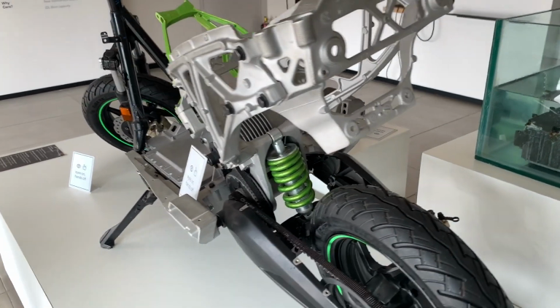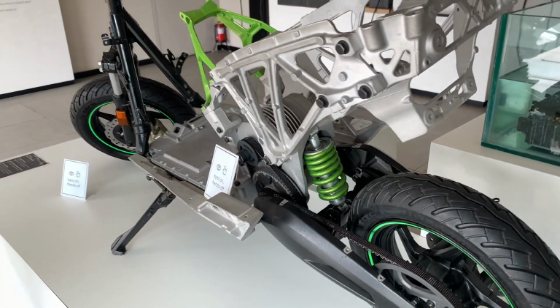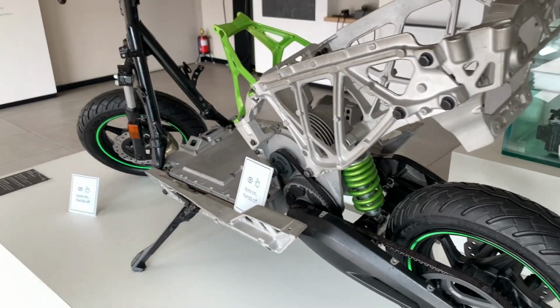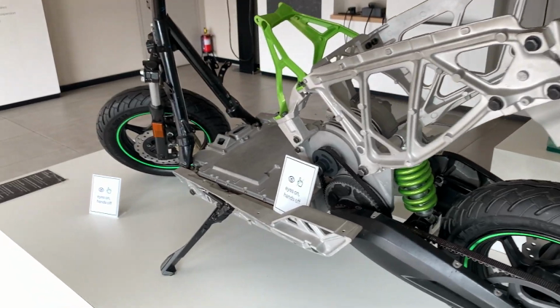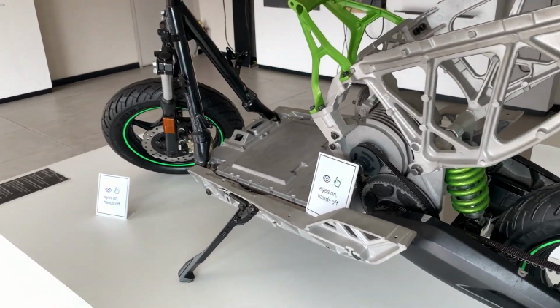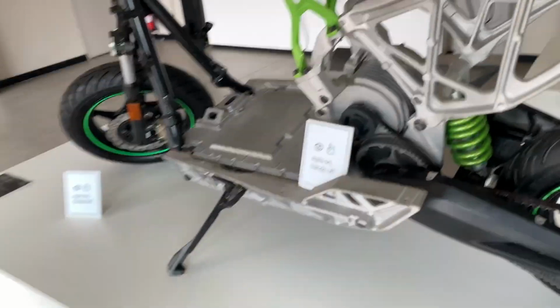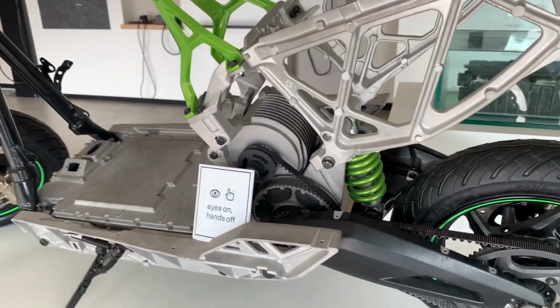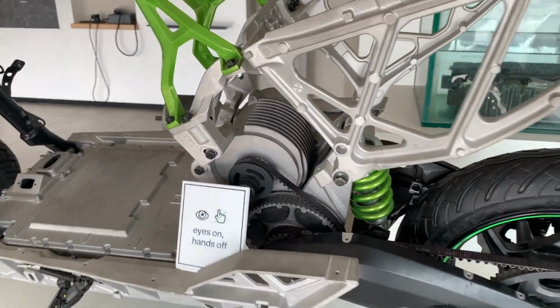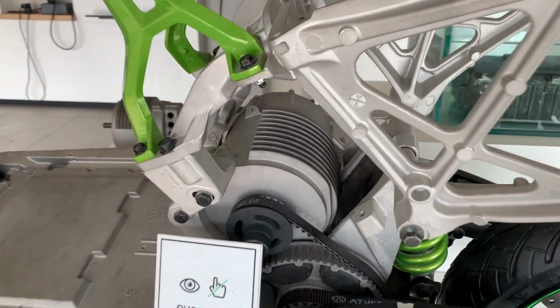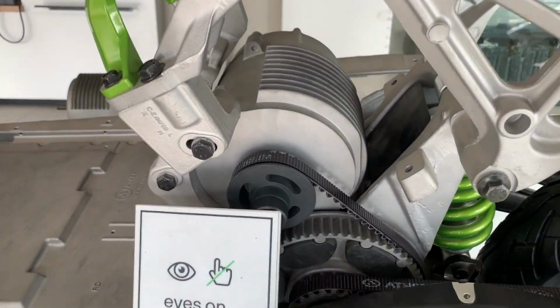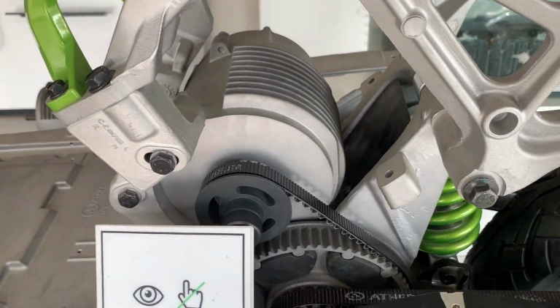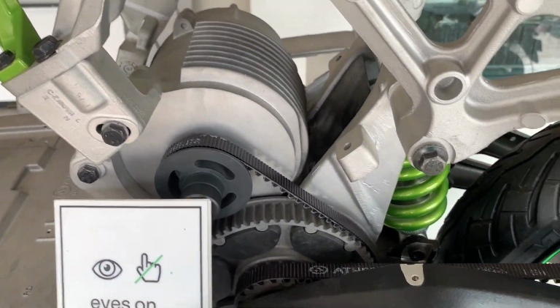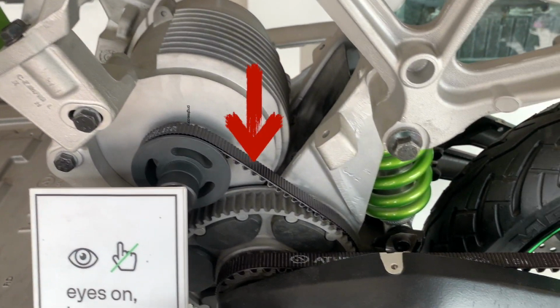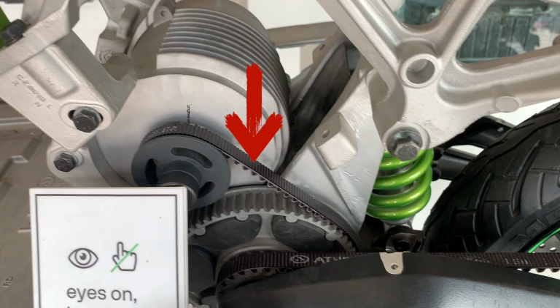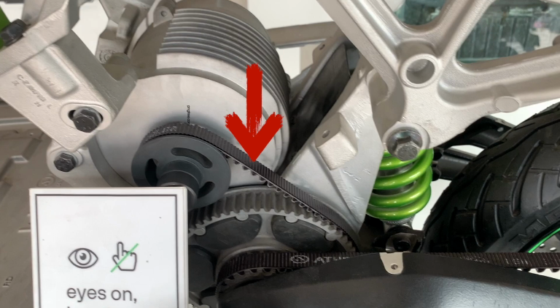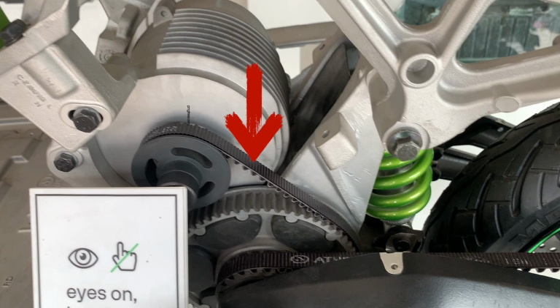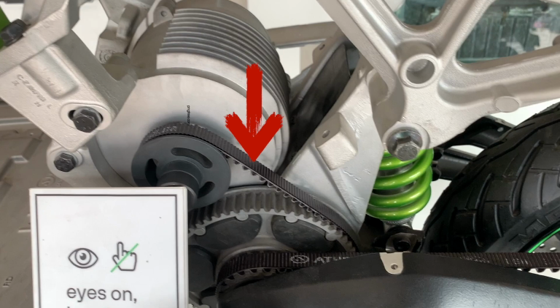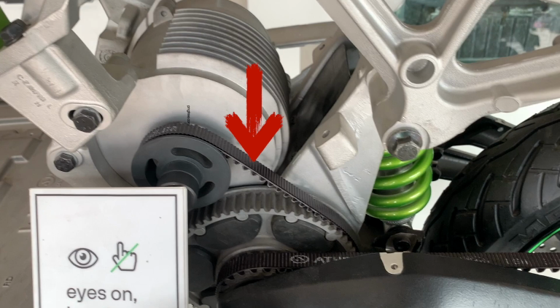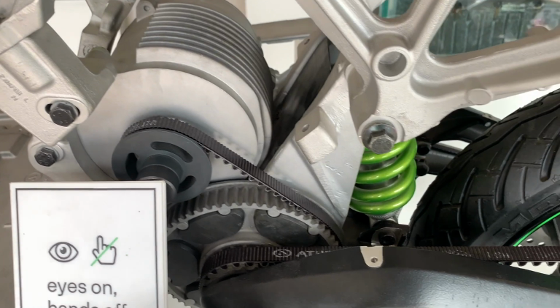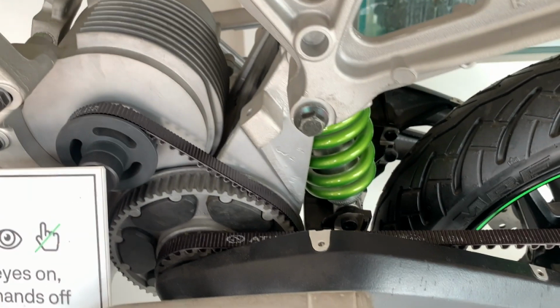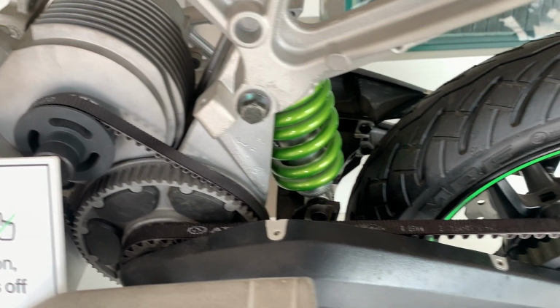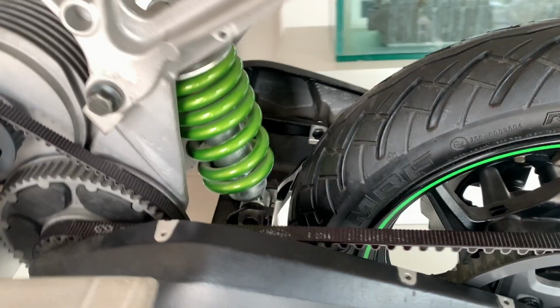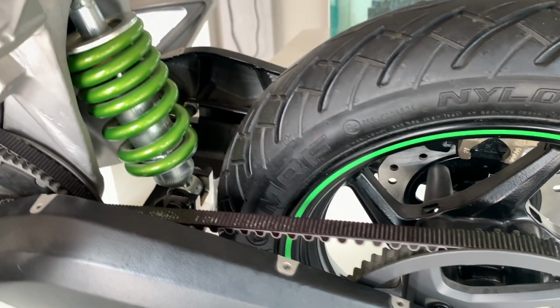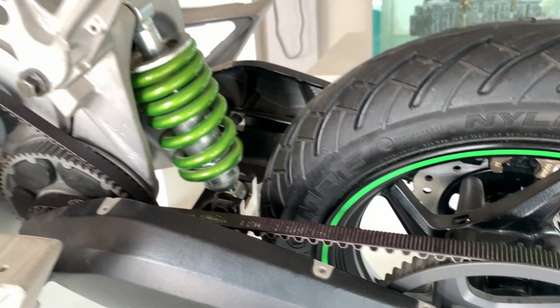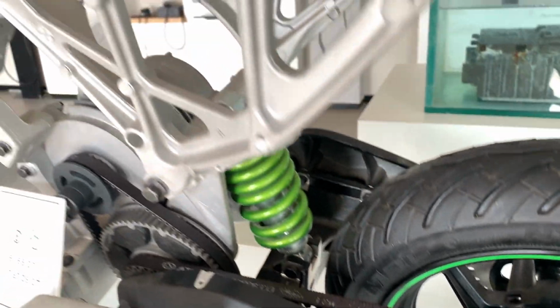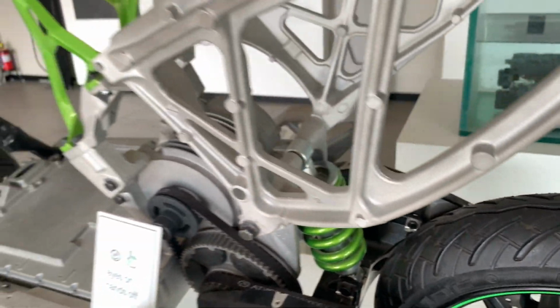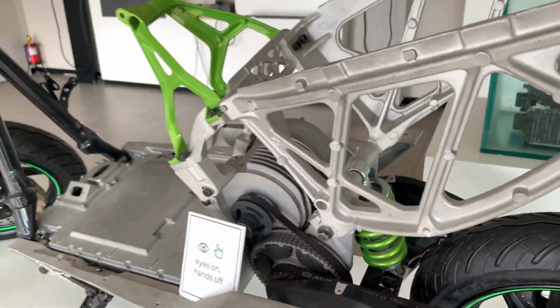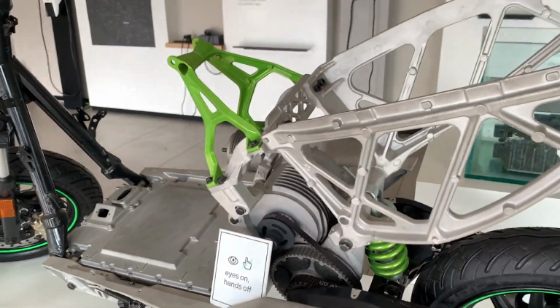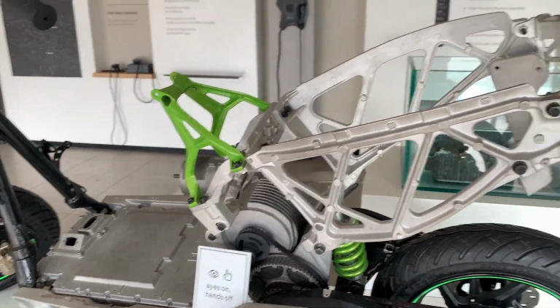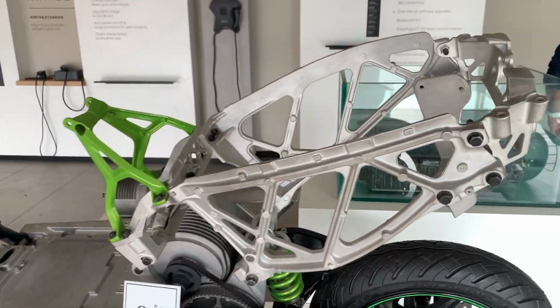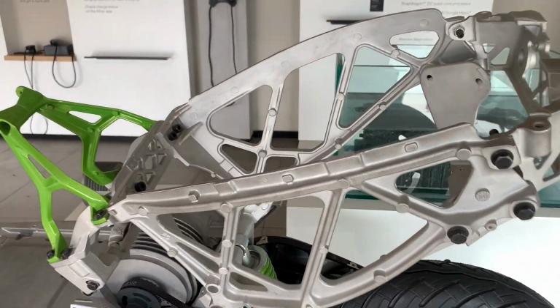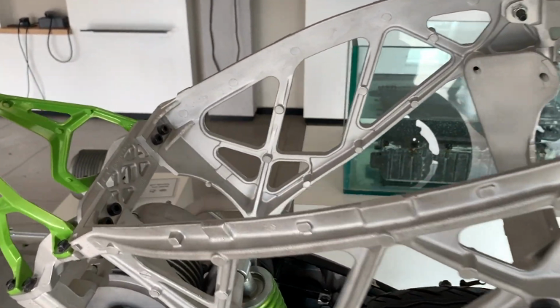This motor is a belt-driven system. You can see the motor is directly connected to two other belts. If you feel there is a lack of power or anything, these are the belts and the two gears which have to be checked first. The motor's position is right below the rider's seat.